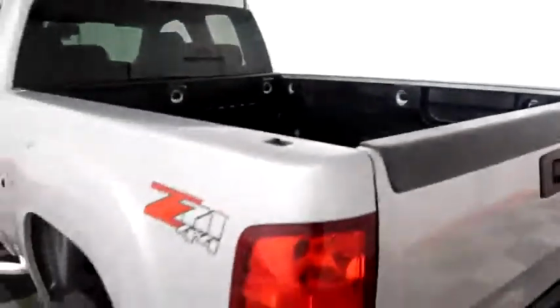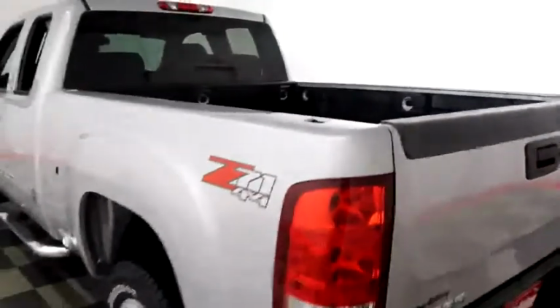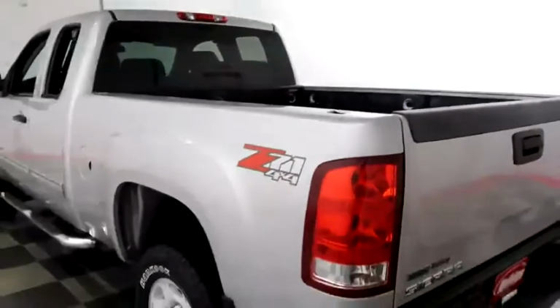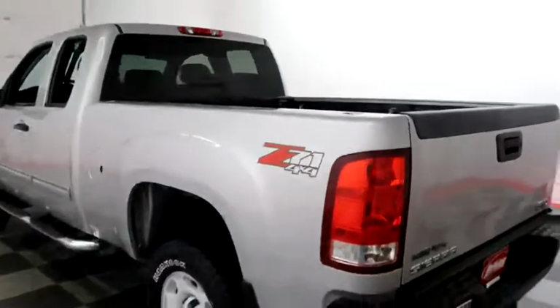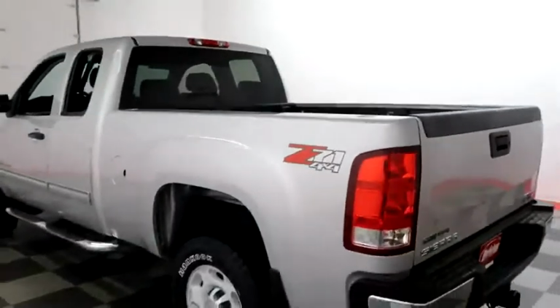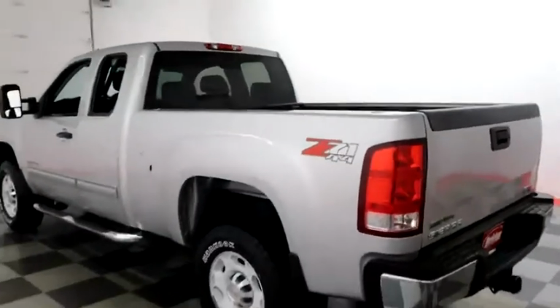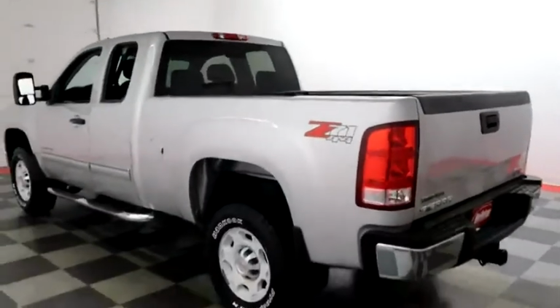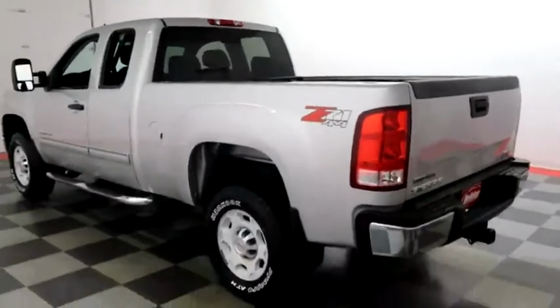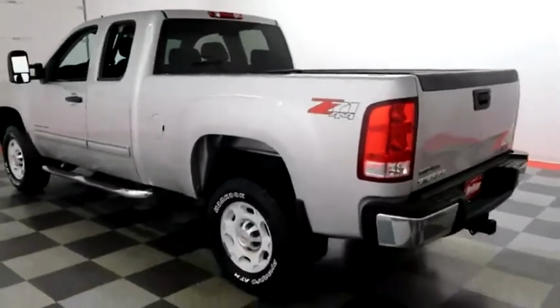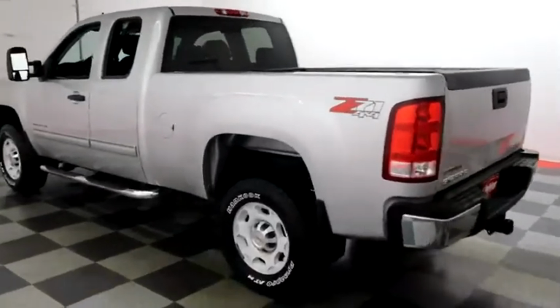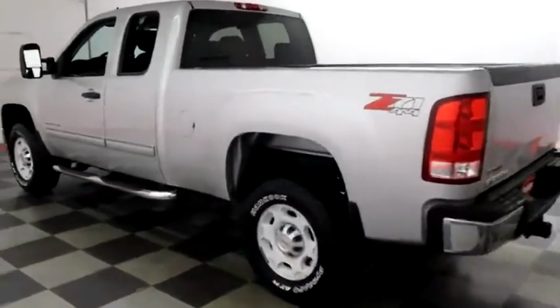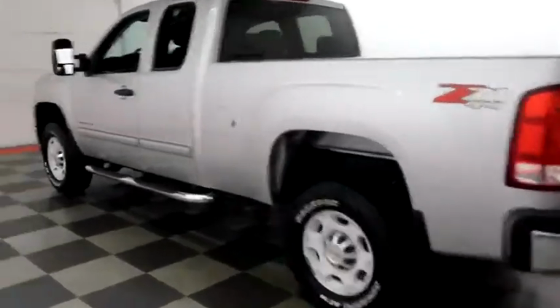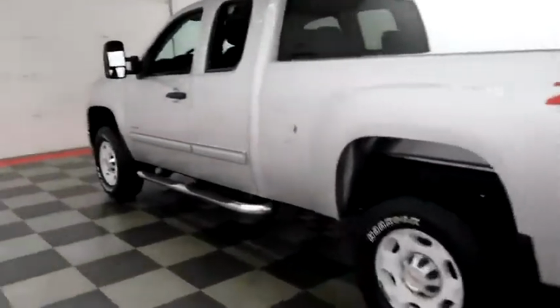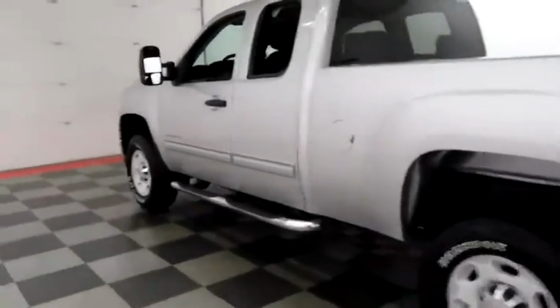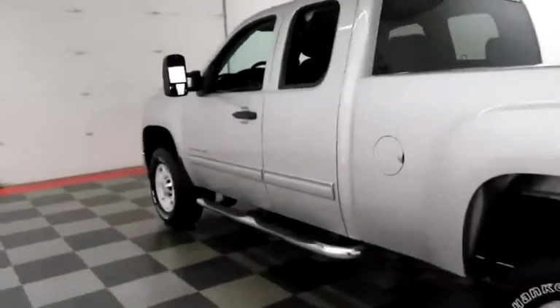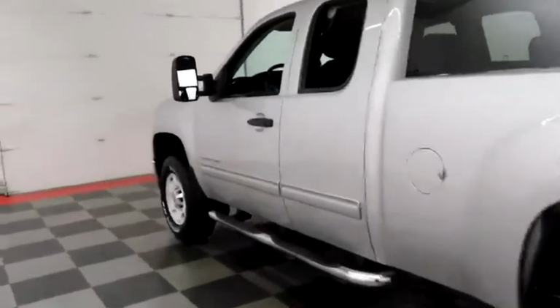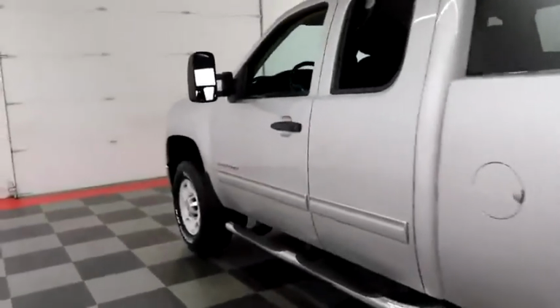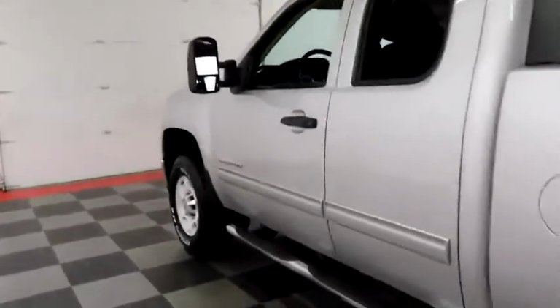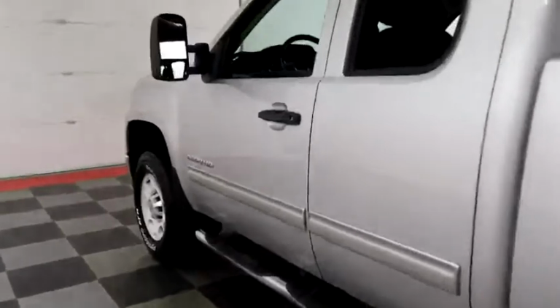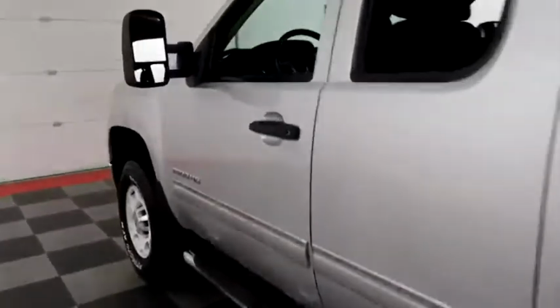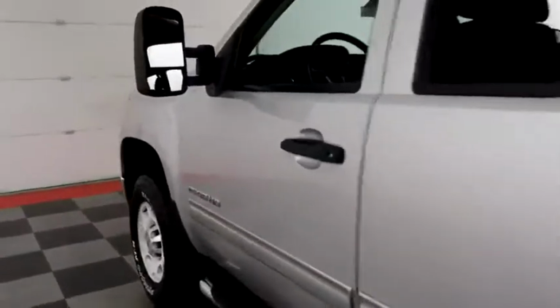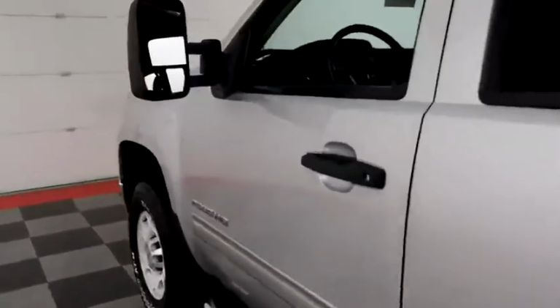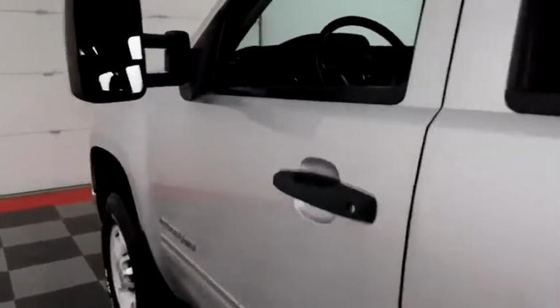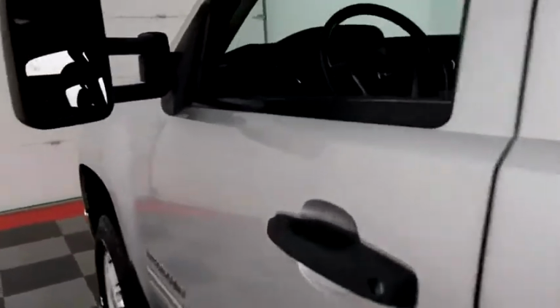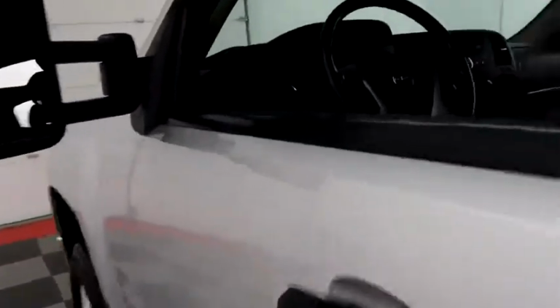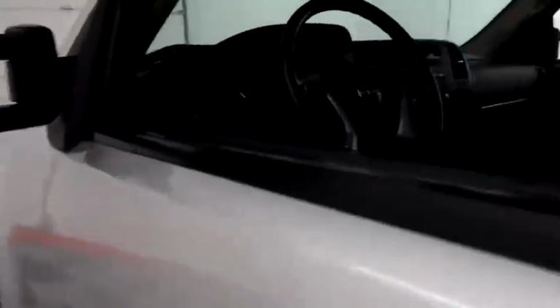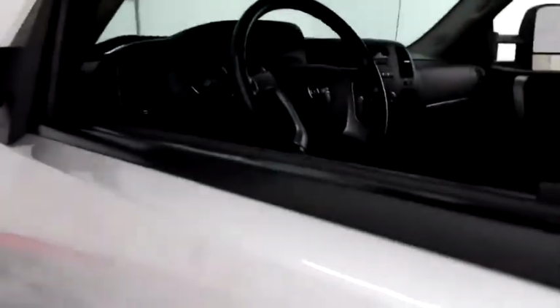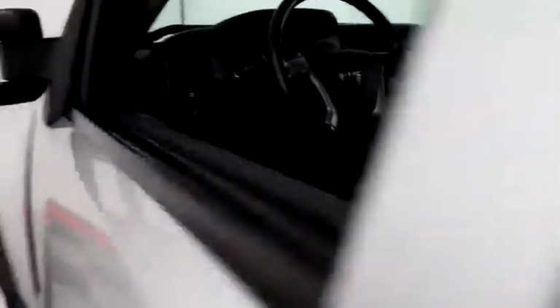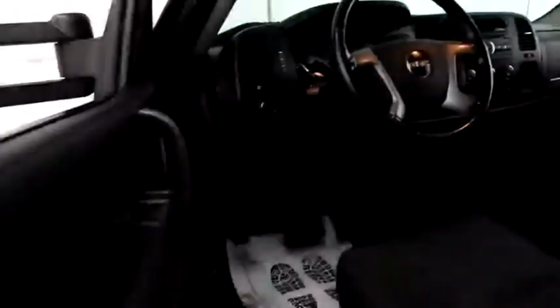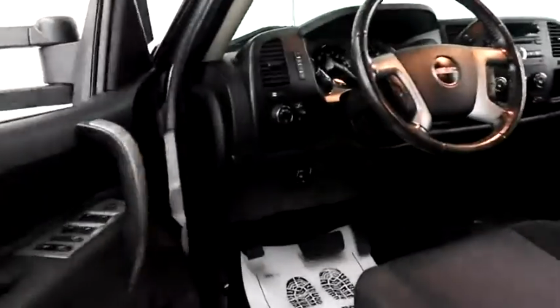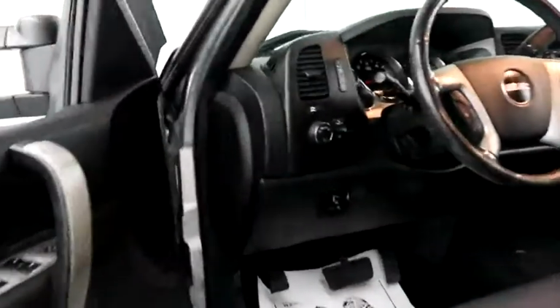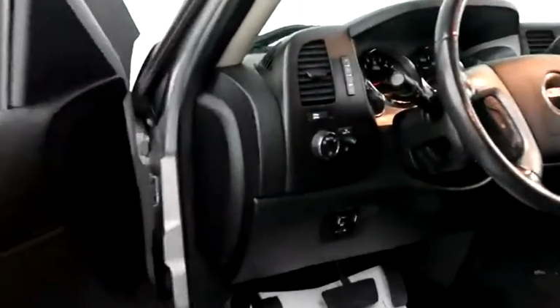Holiday Automotive is located on the corners of highways 41 and 23 in Fond du Lac. We are Wisconsin's largest used truck dealer, so it's certainly worth the trip.